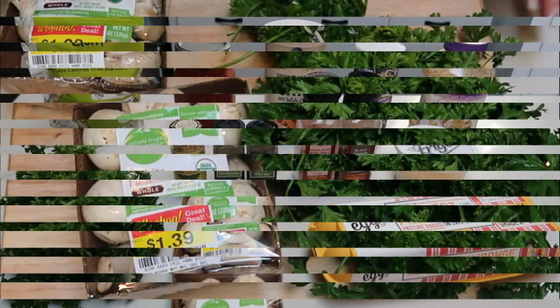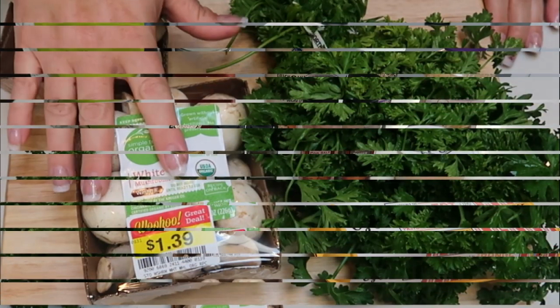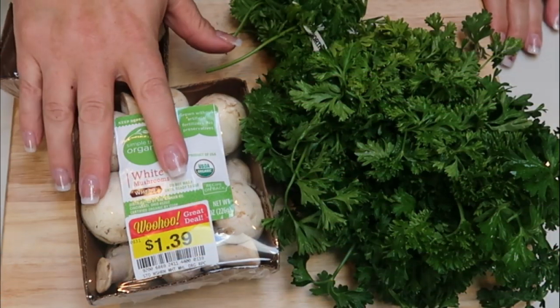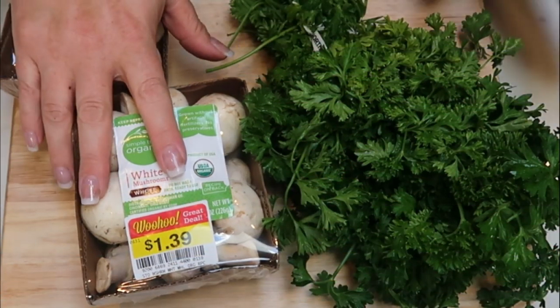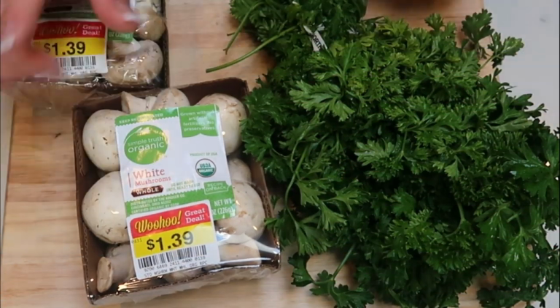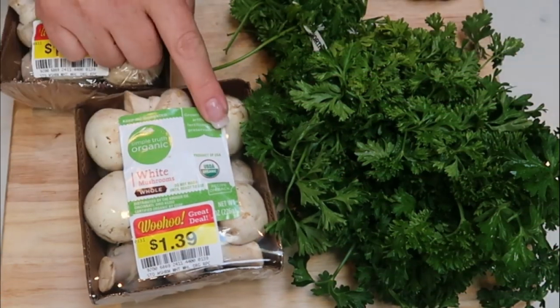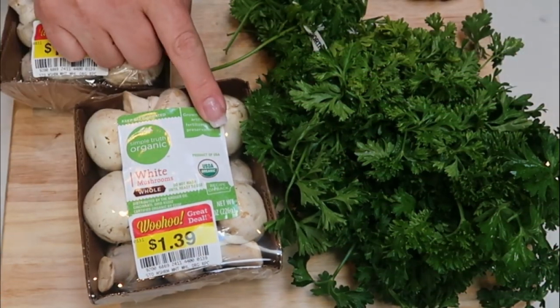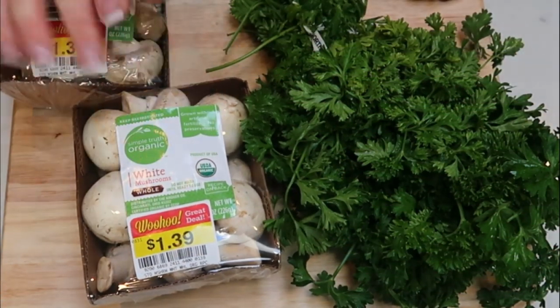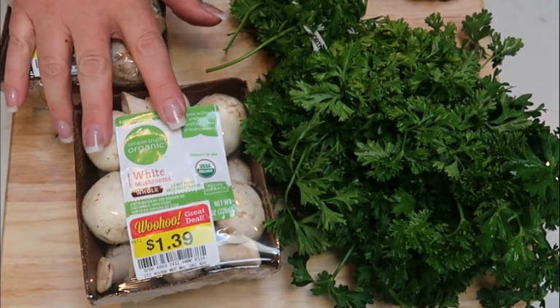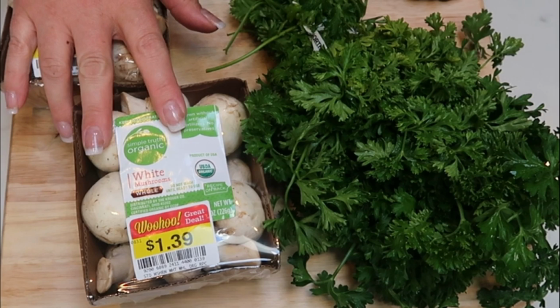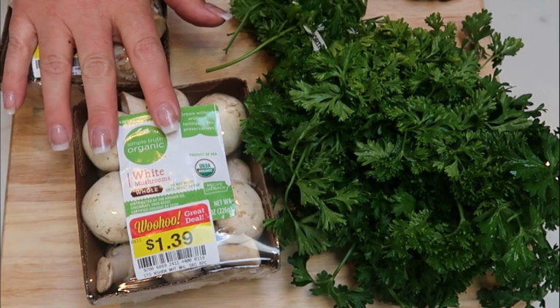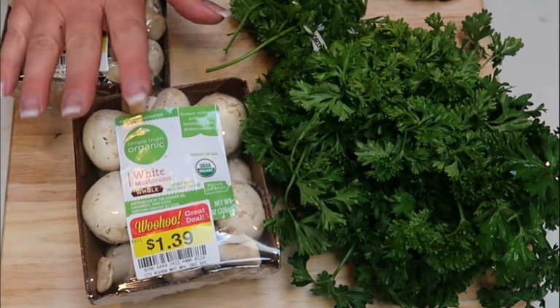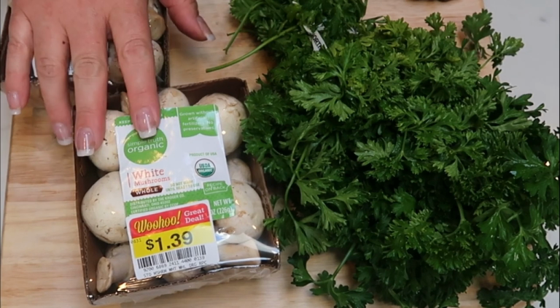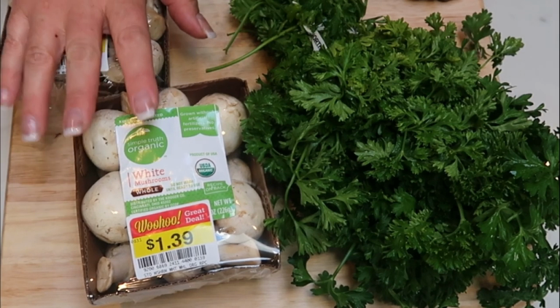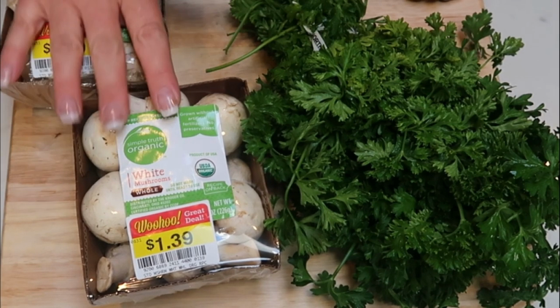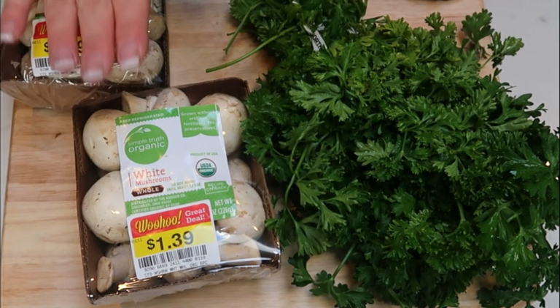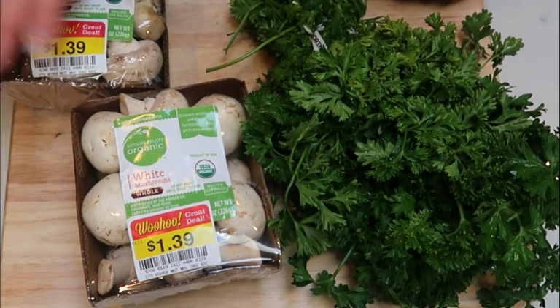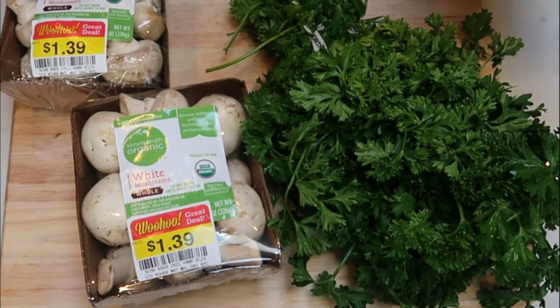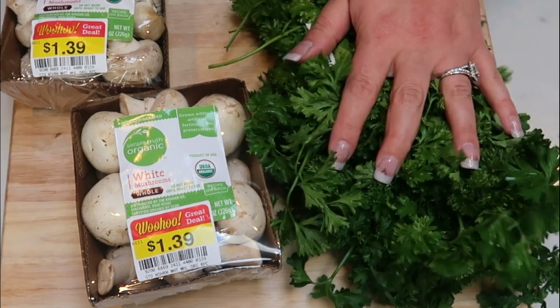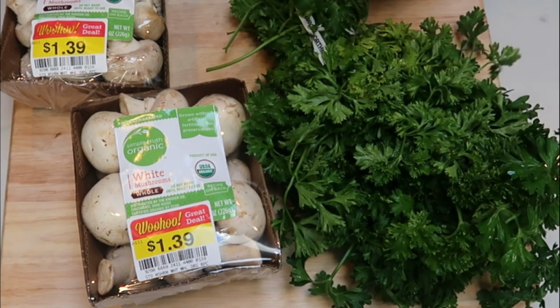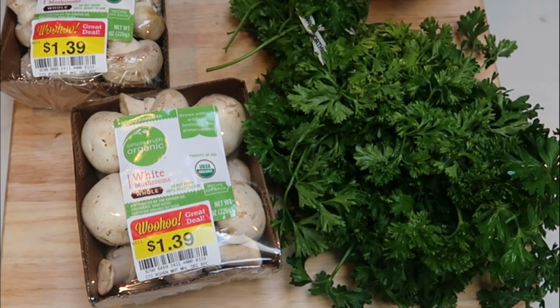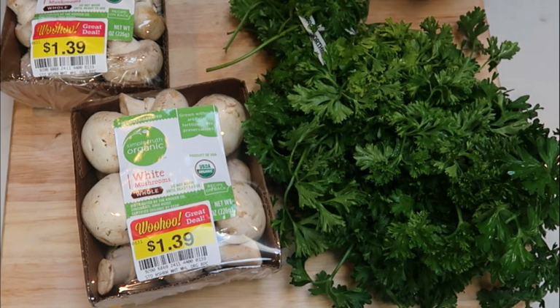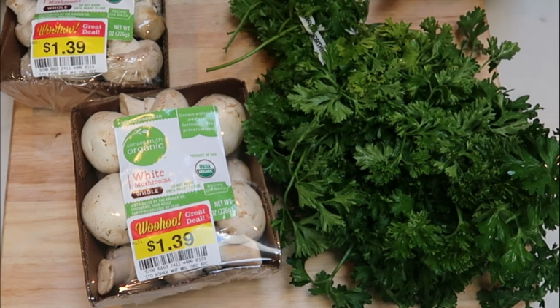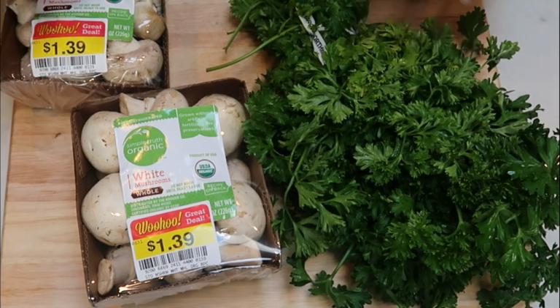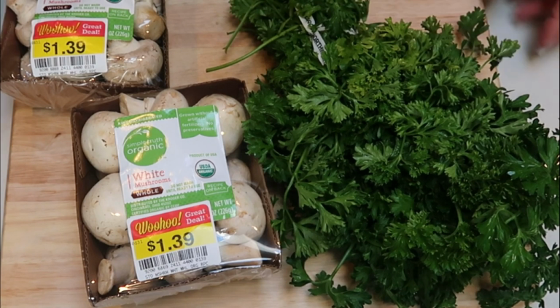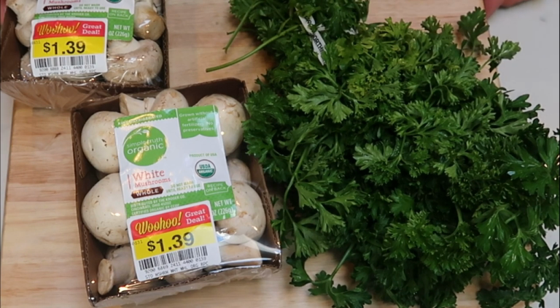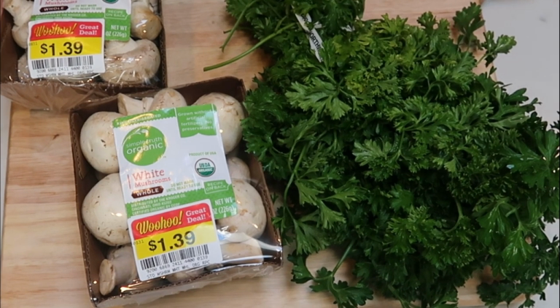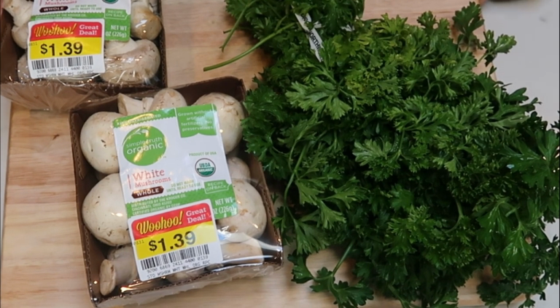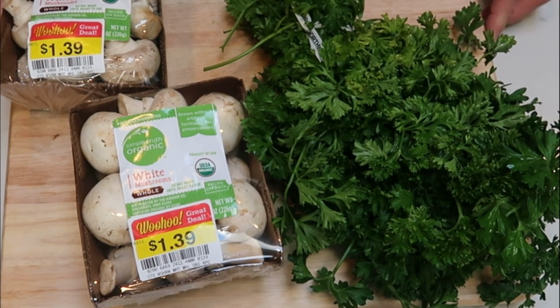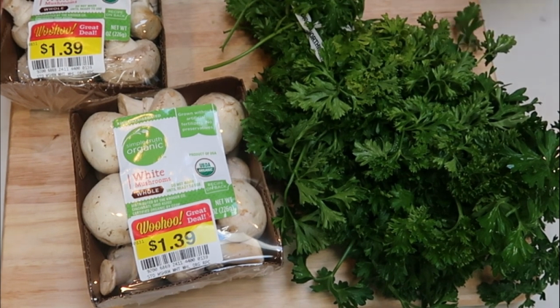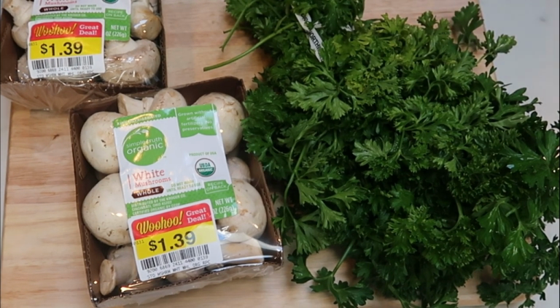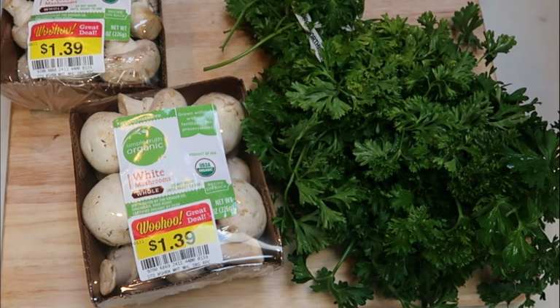The first thing we need to do is chop up our mushrooms into smaller pieces. We are going to pan fry these down, and then chop up some fresh parsley as well. Then we'll be ready to assemble the meatballs.